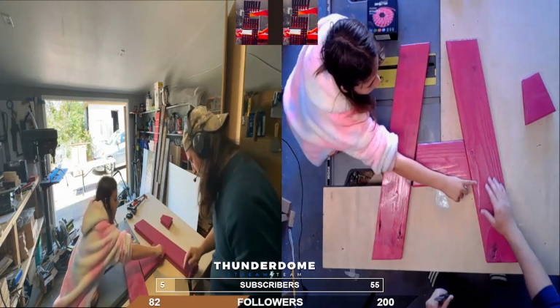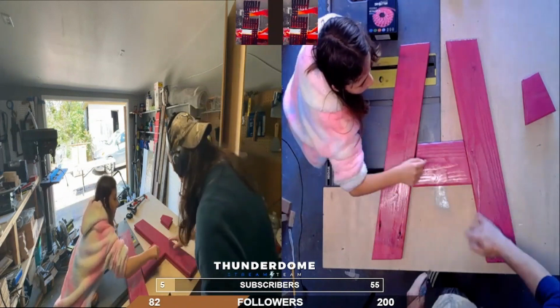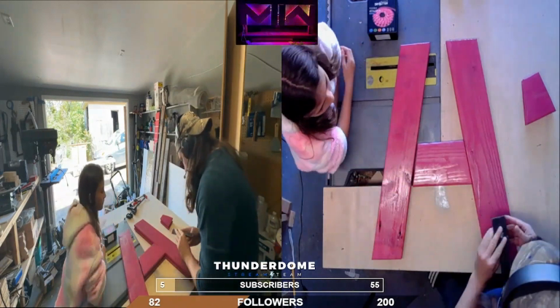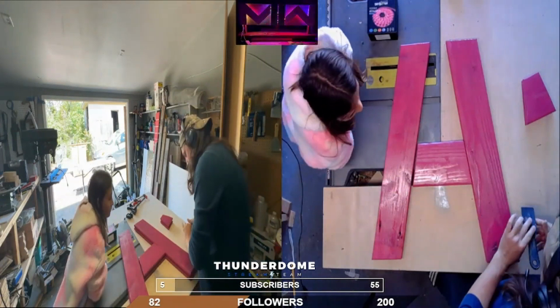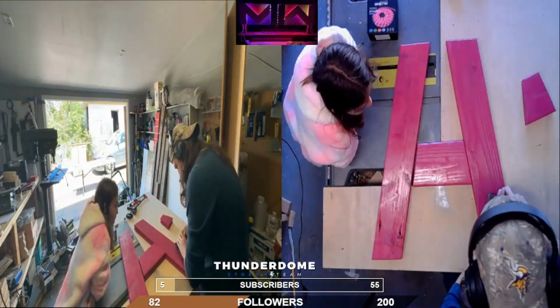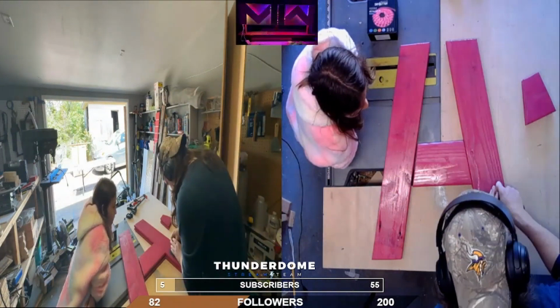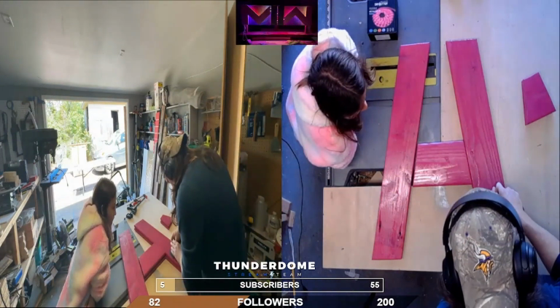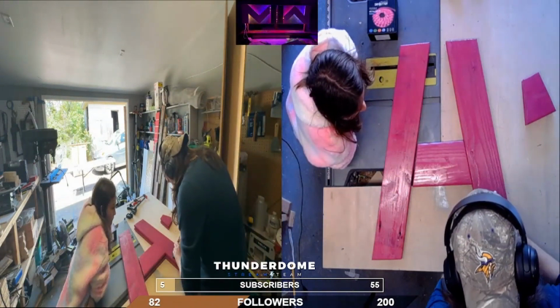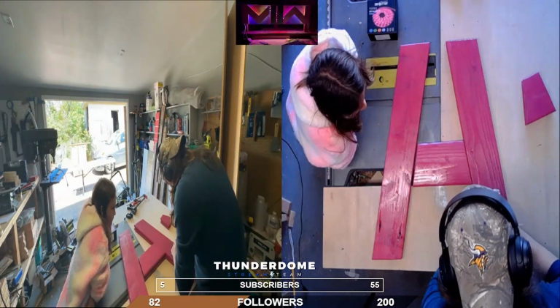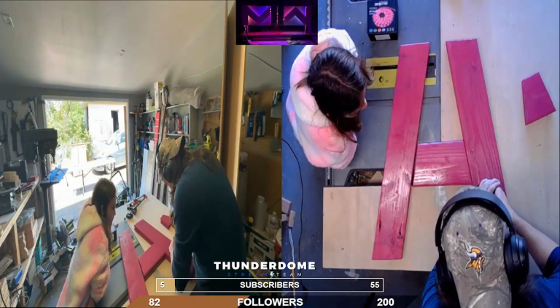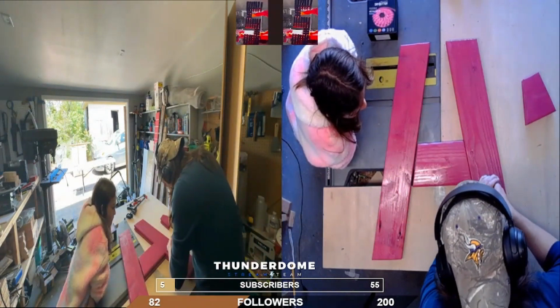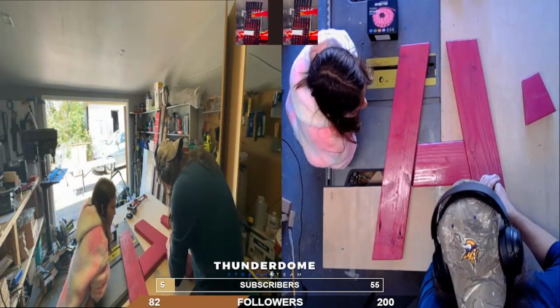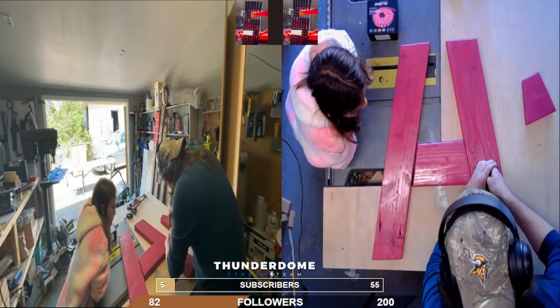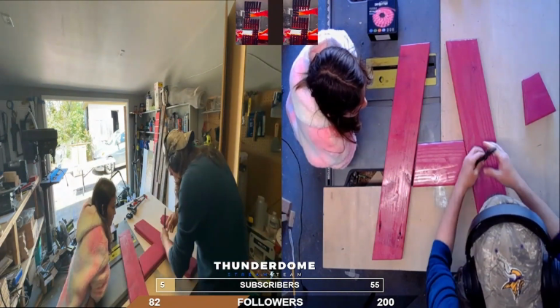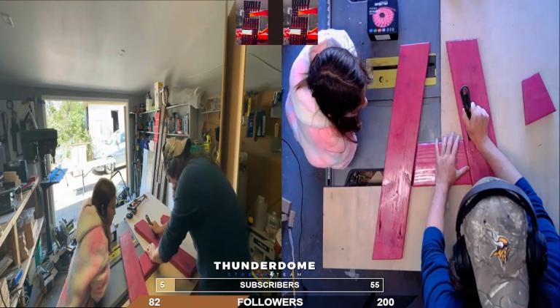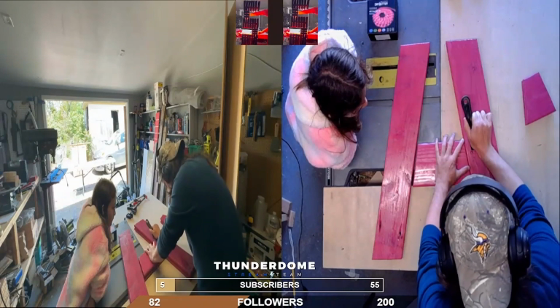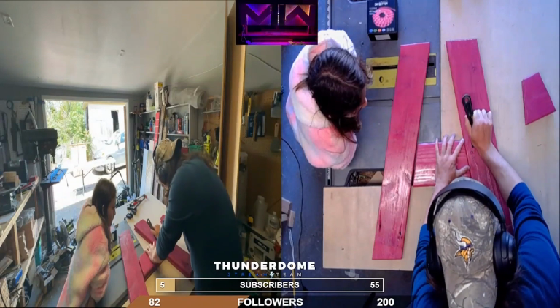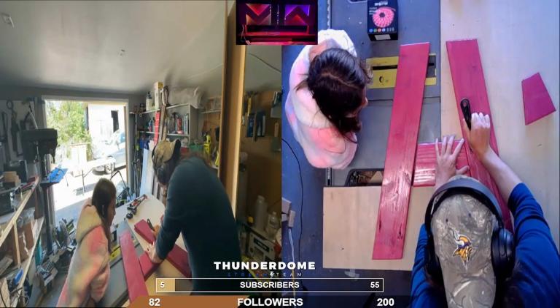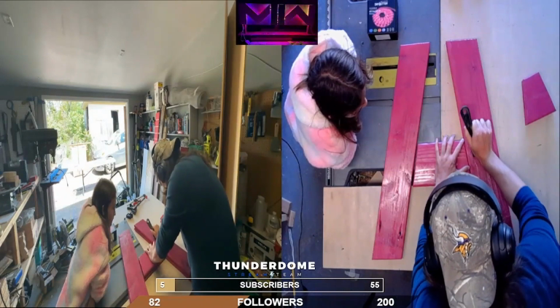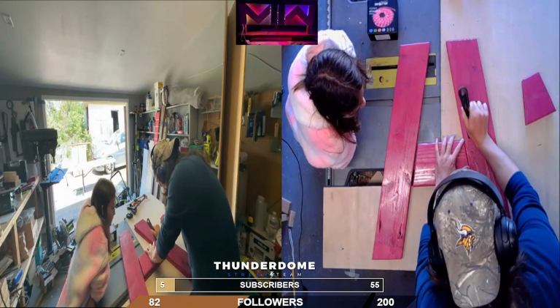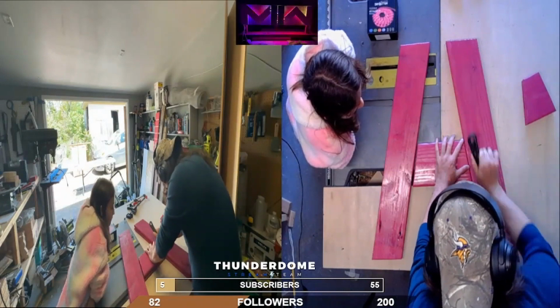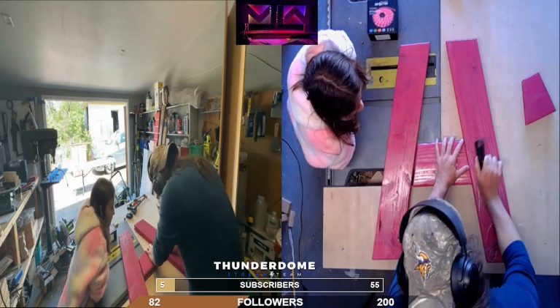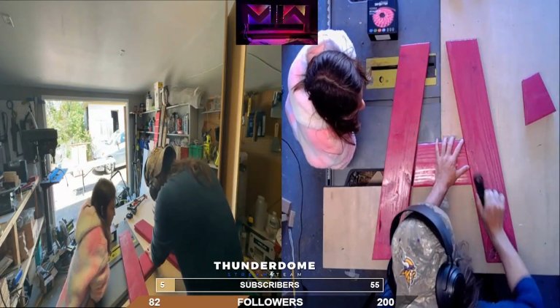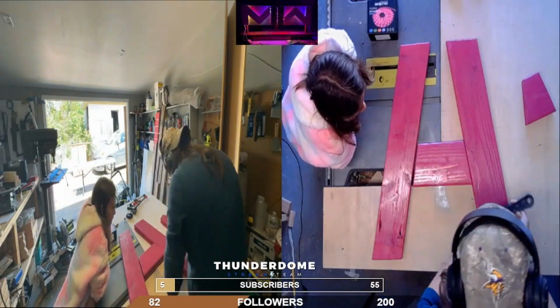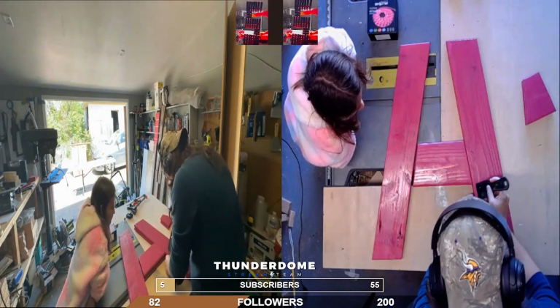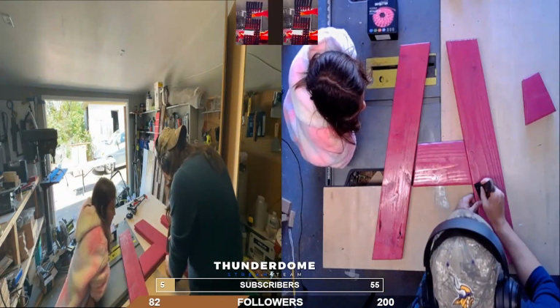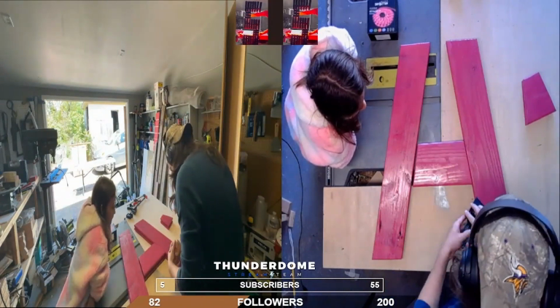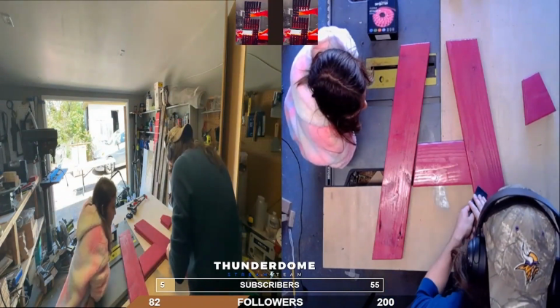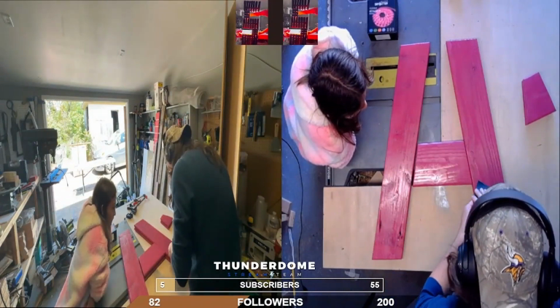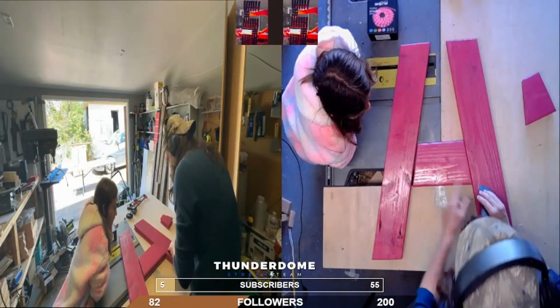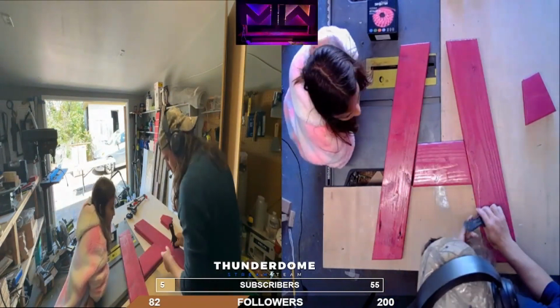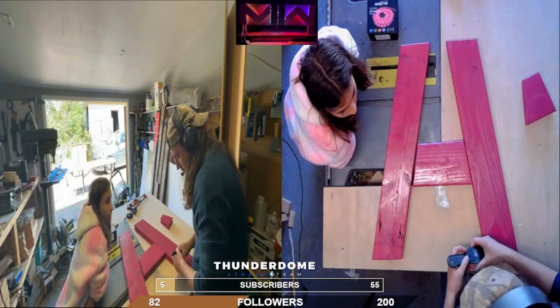We spray painted this project and didn't let the plastic dry that it was on before completely flipping the project, so here you see it scraping the paint off — the little flakes that stuck on the surface.